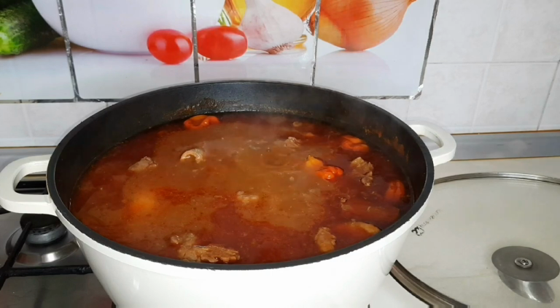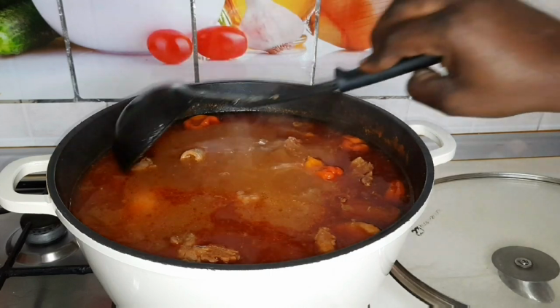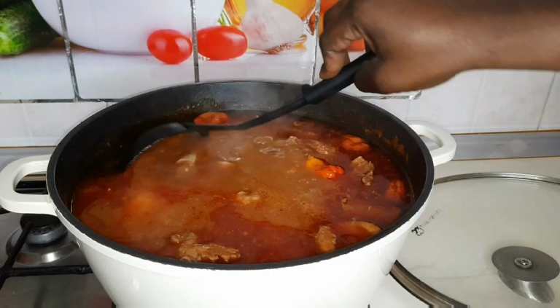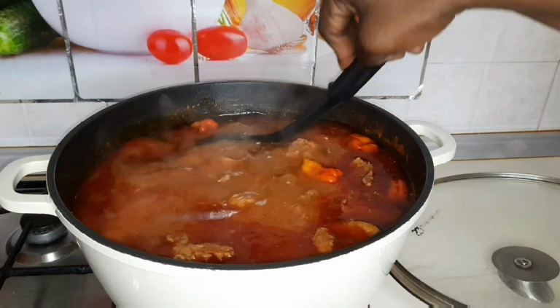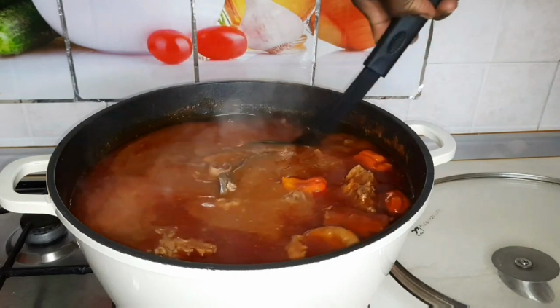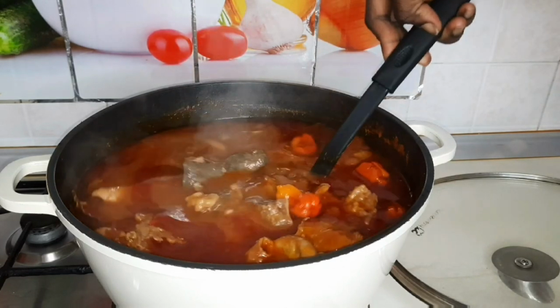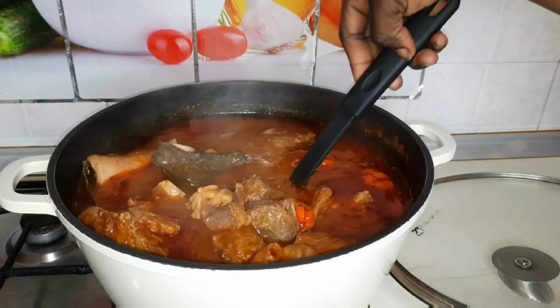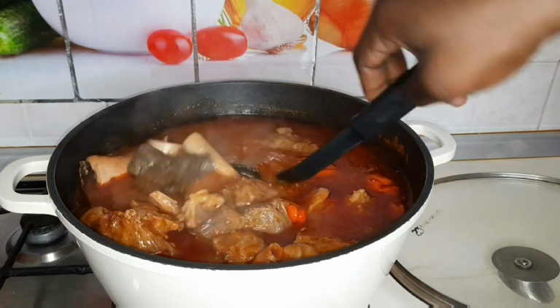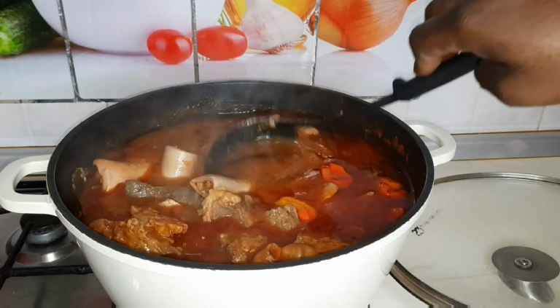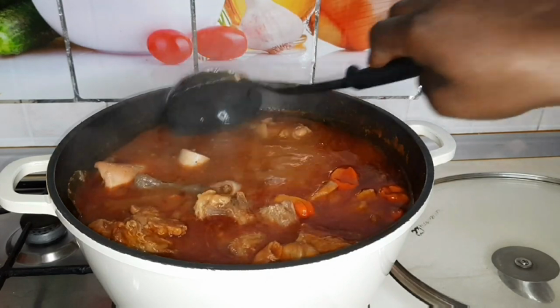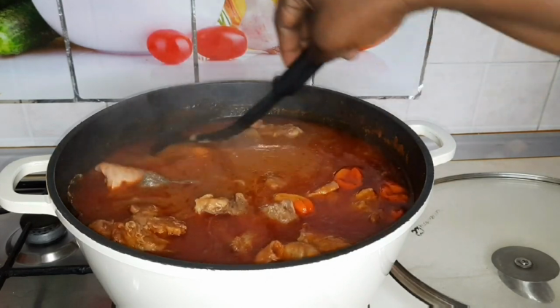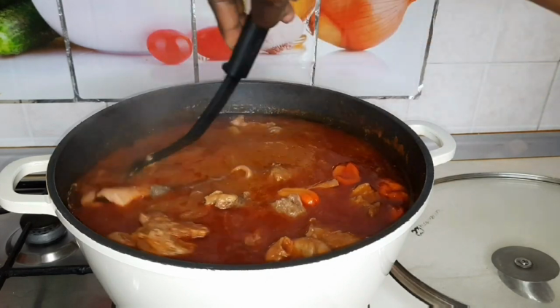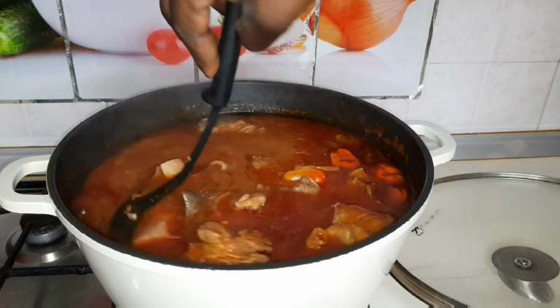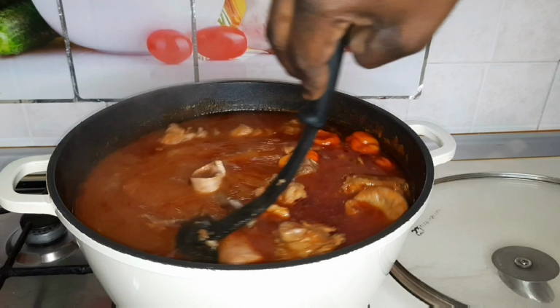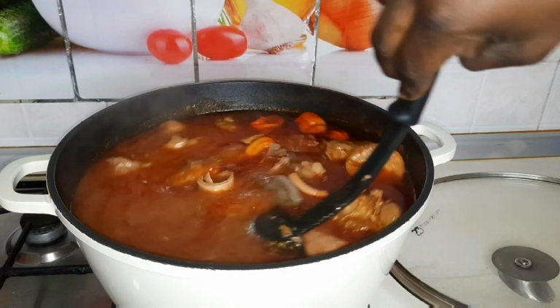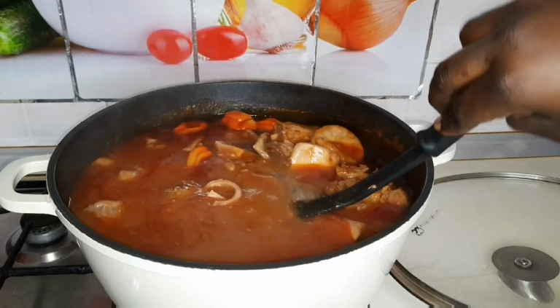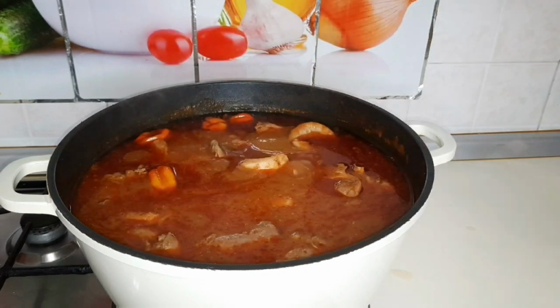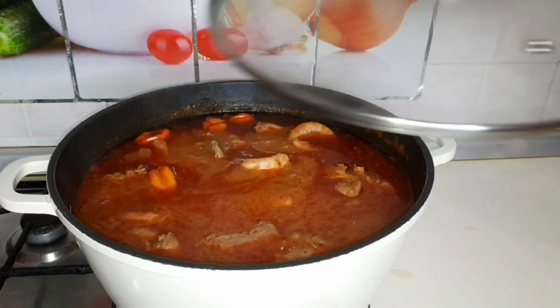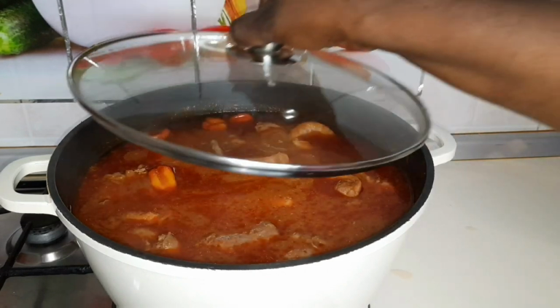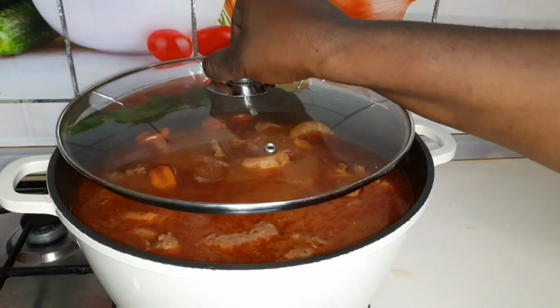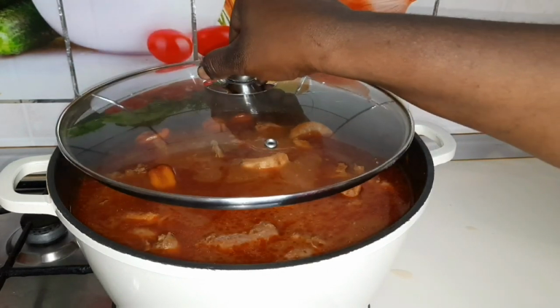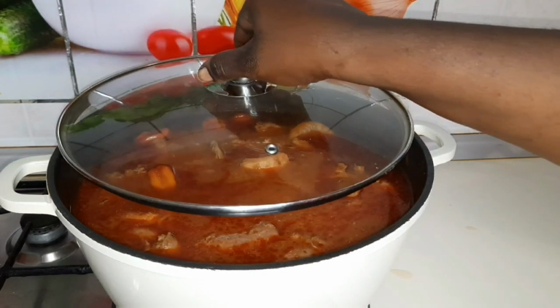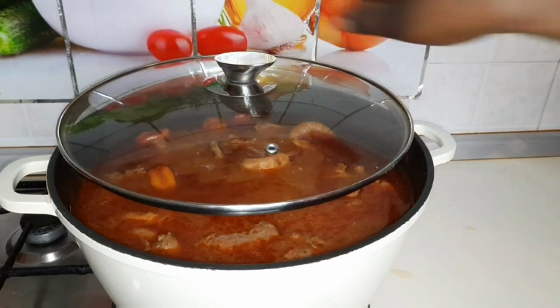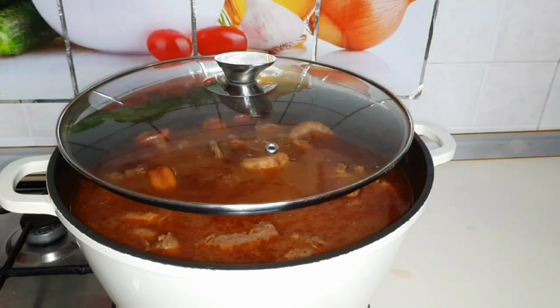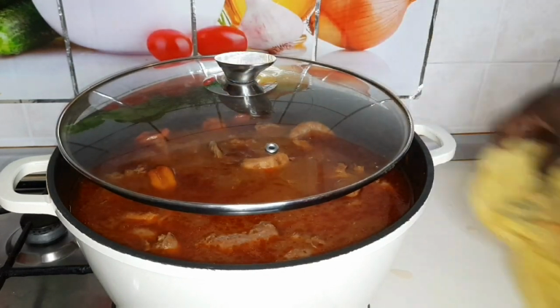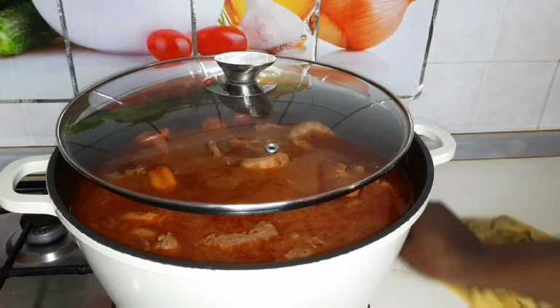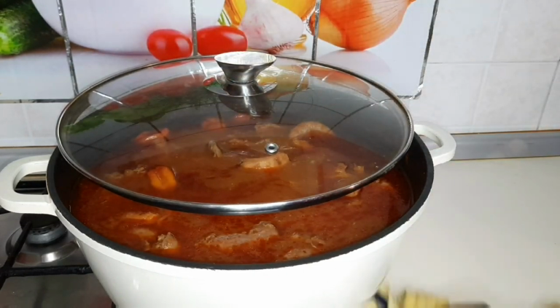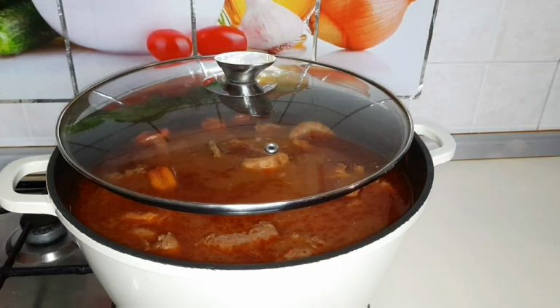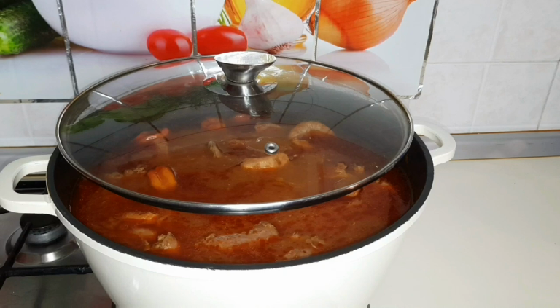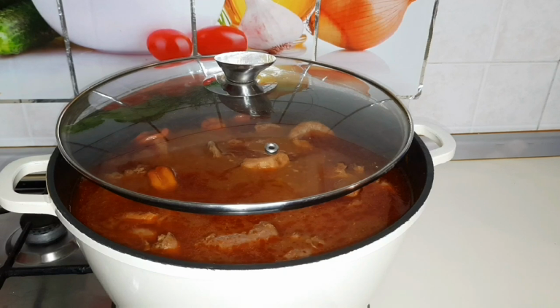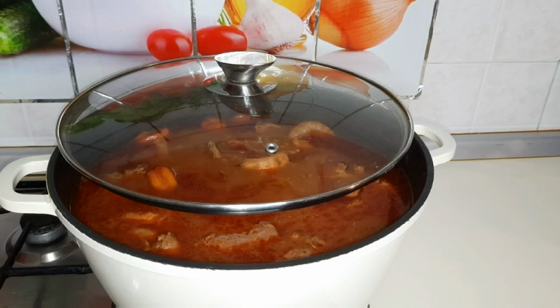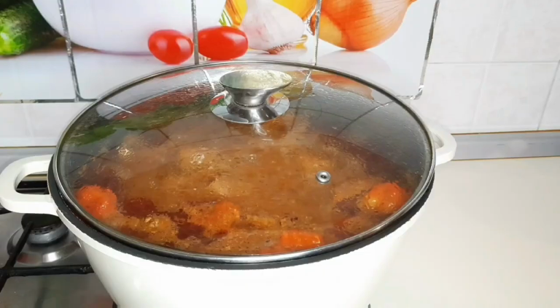I'll go ahead and add the stock because it wasn't that much. I'll still cover it to simmer, then wipe off the pot.